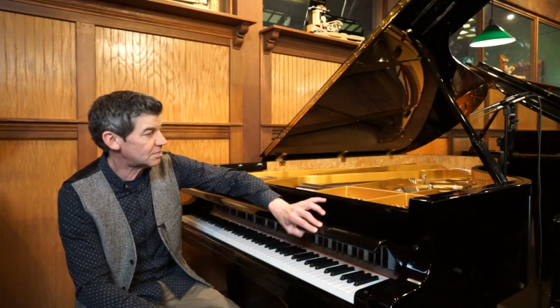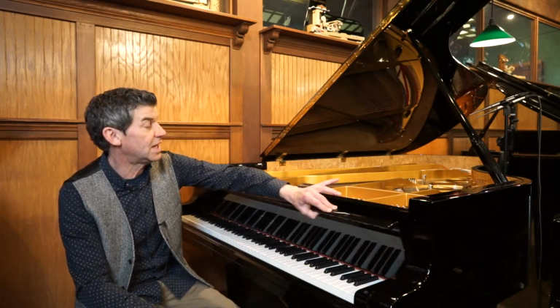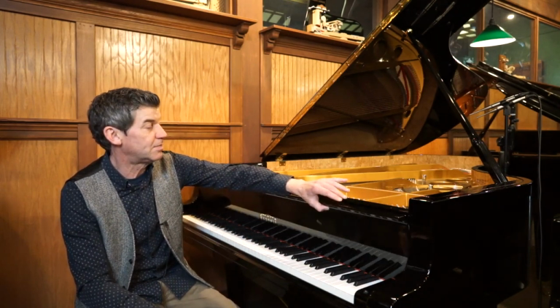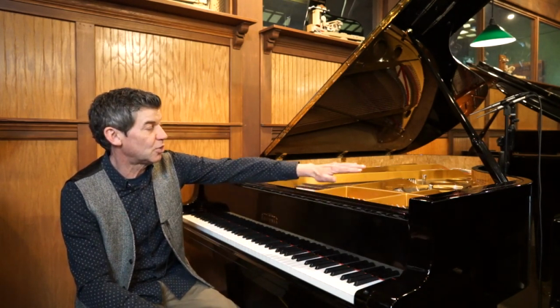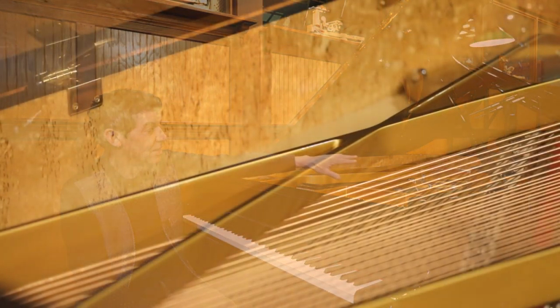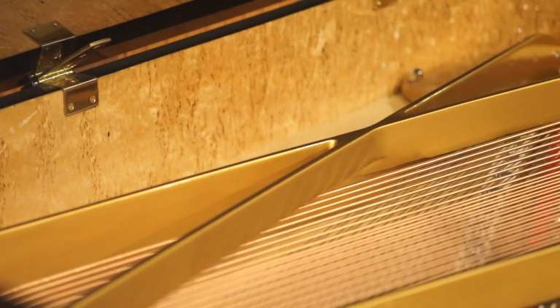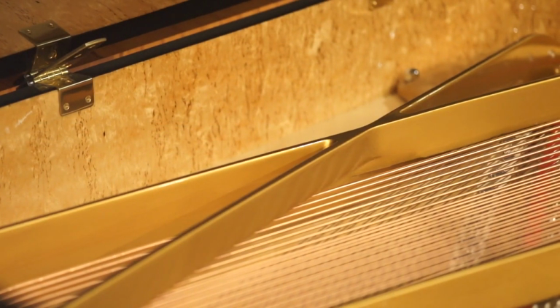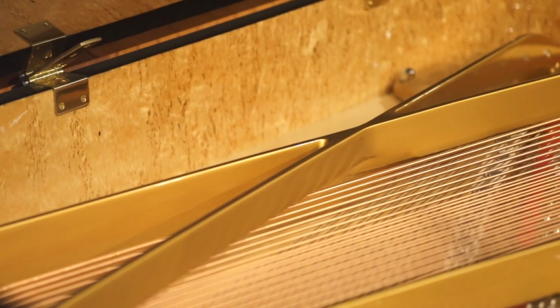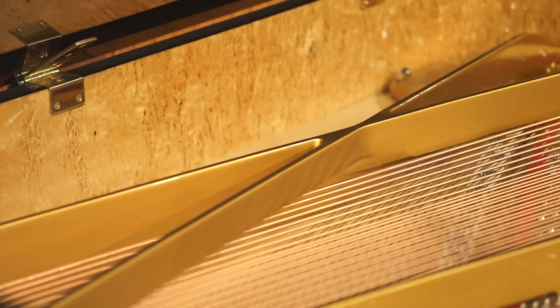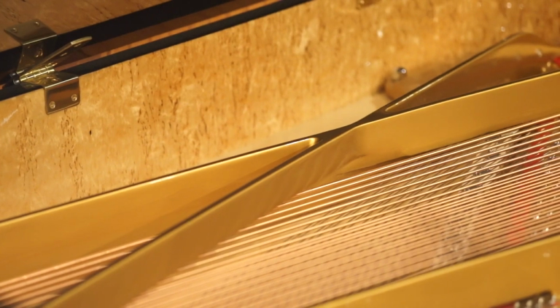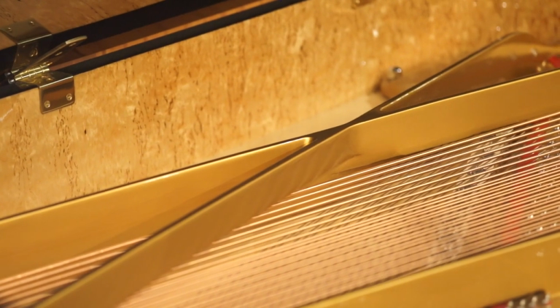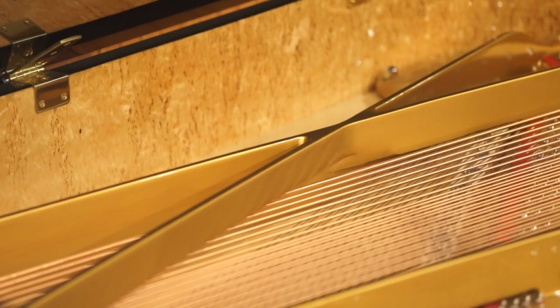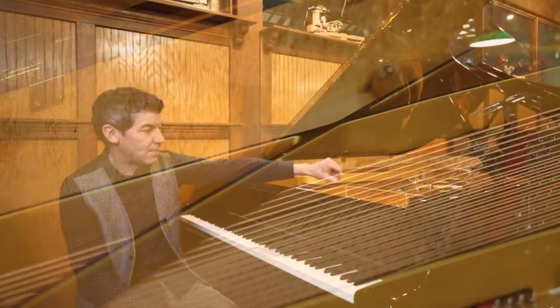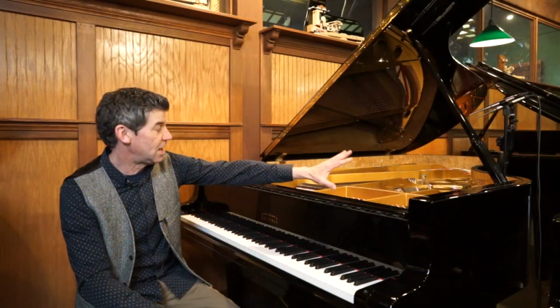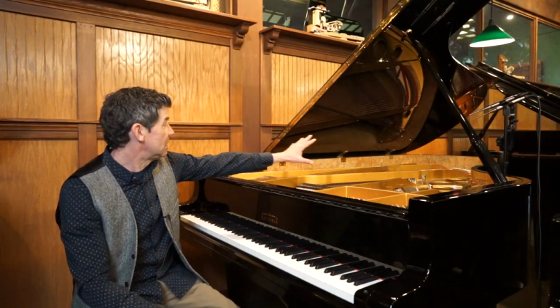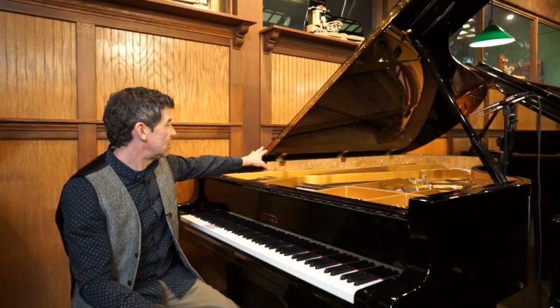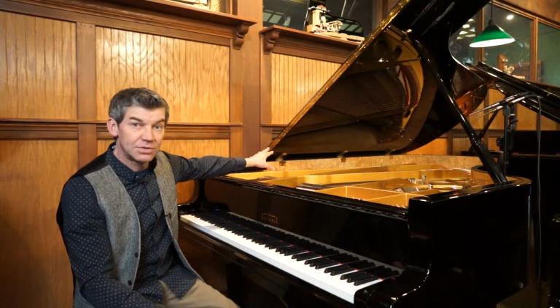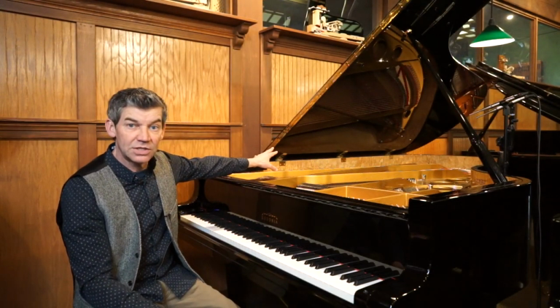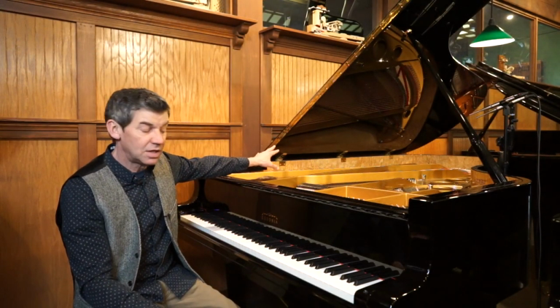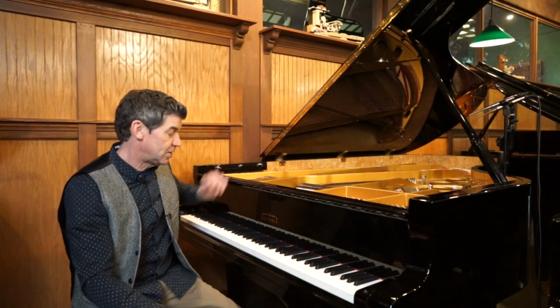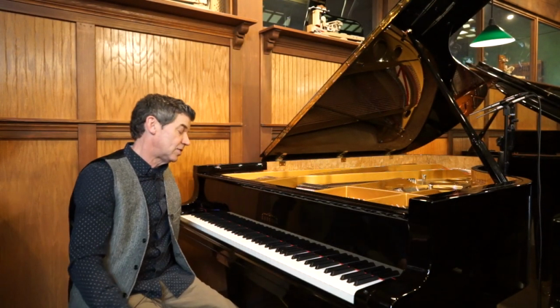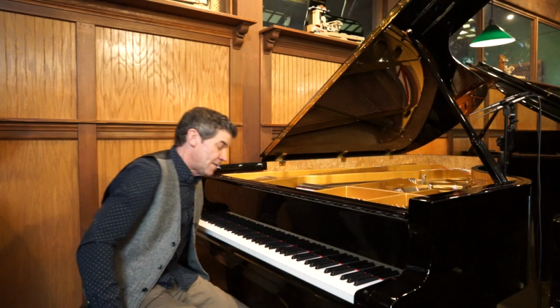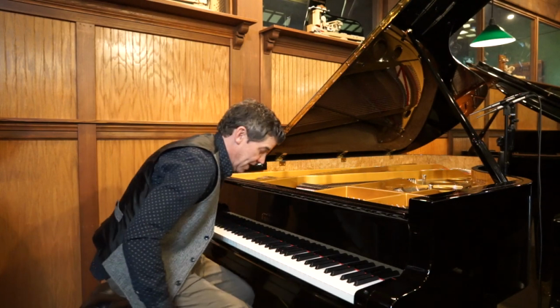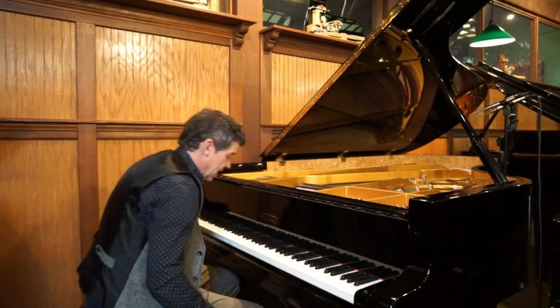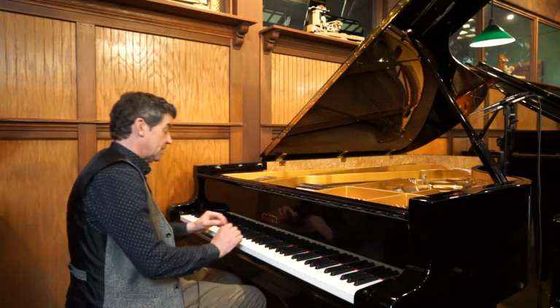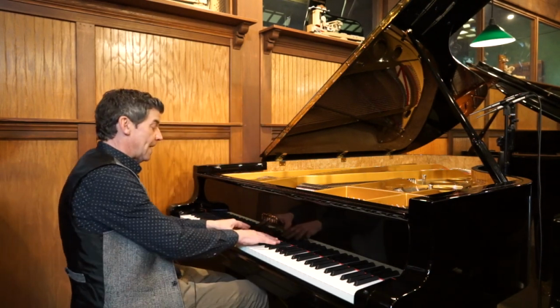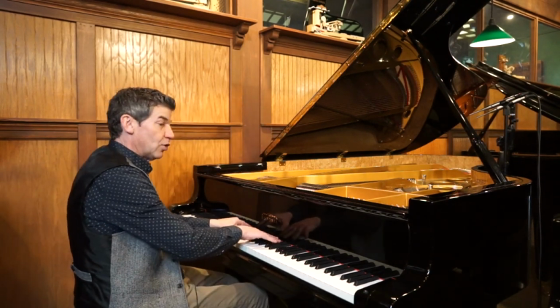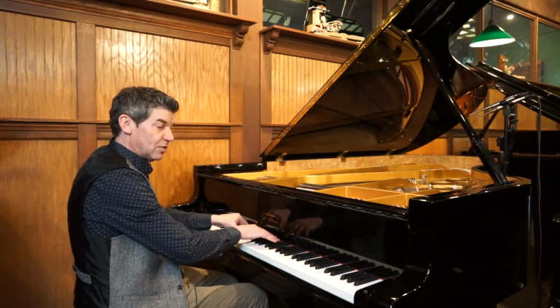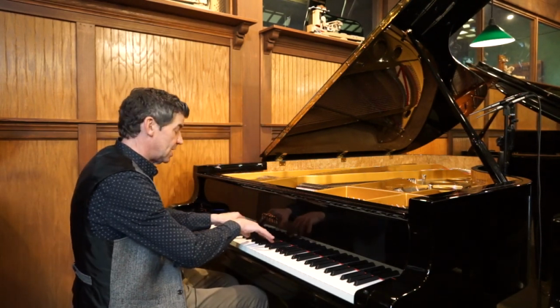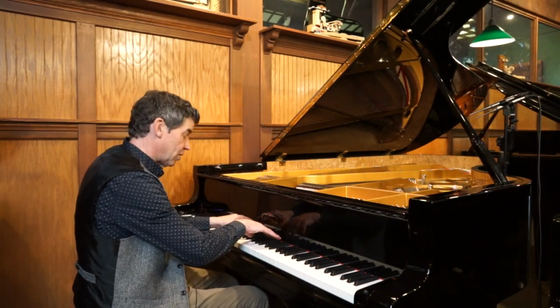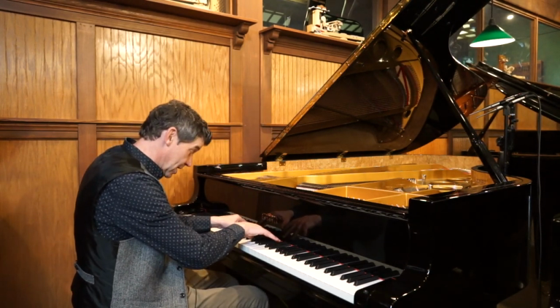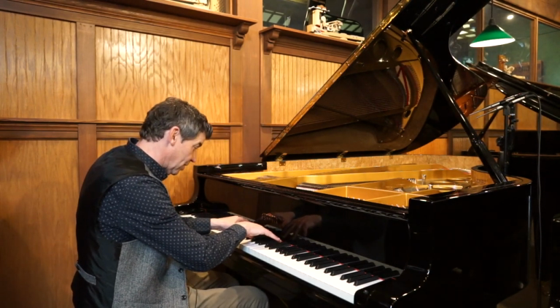It has the birch inner rim from the Carpathian forest in Romania, so it's absolutely stunningly beautiful. The piano also has a European resonating soundboard.